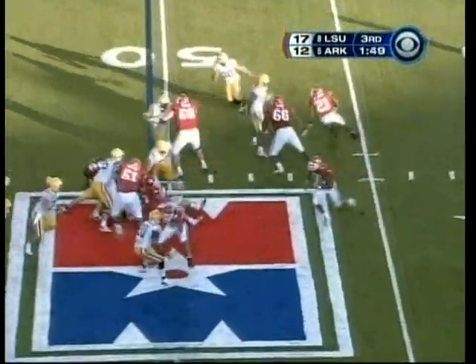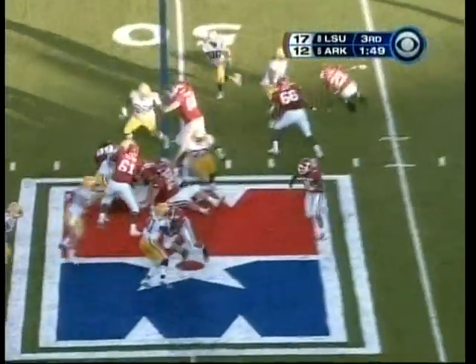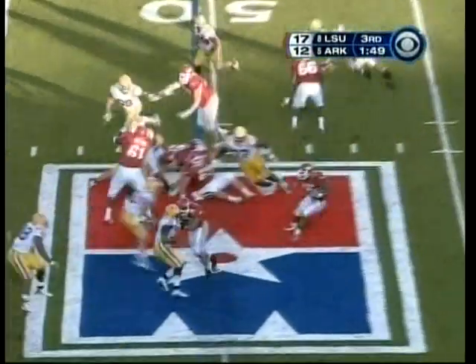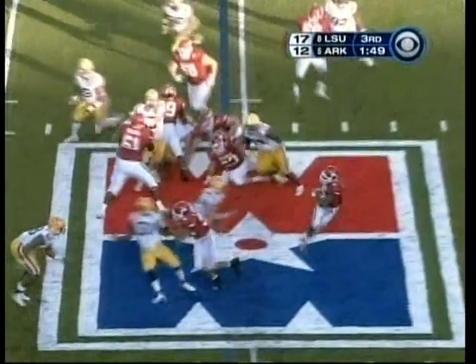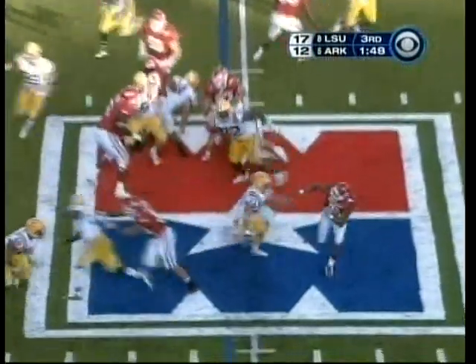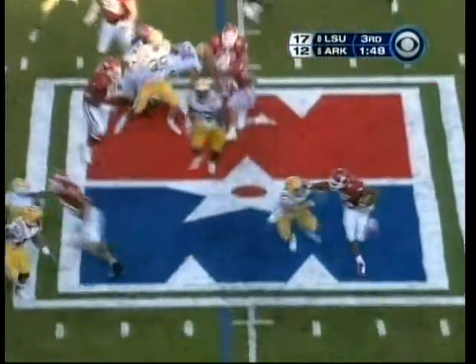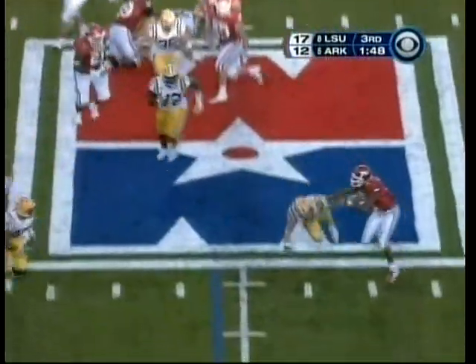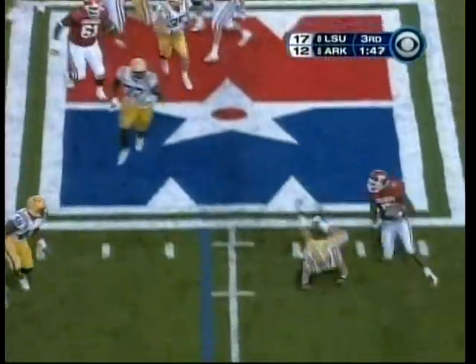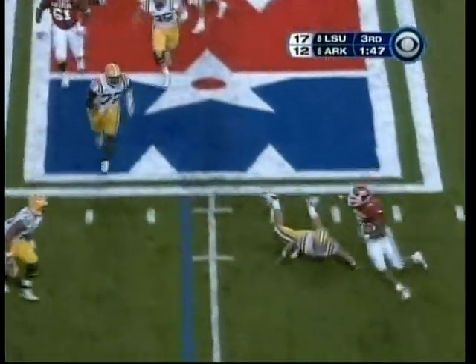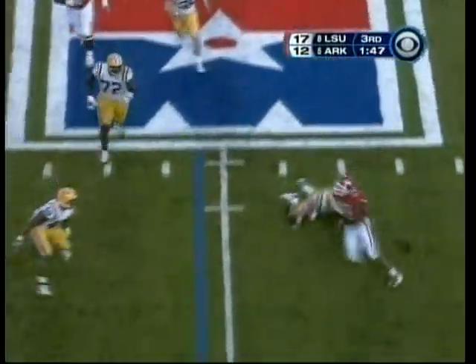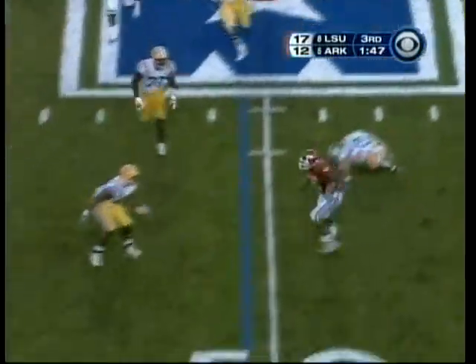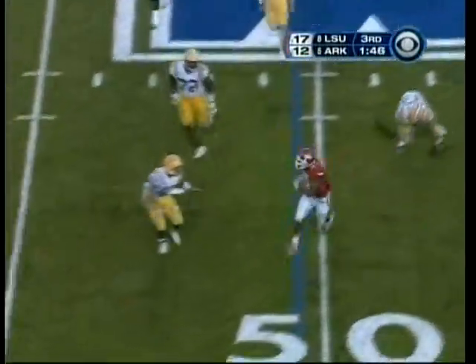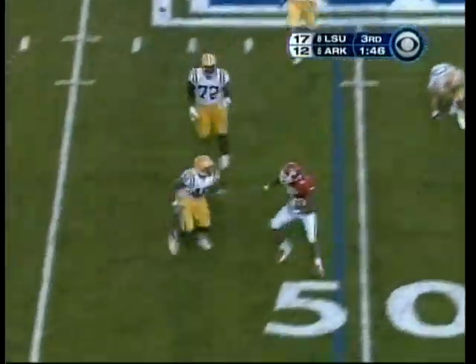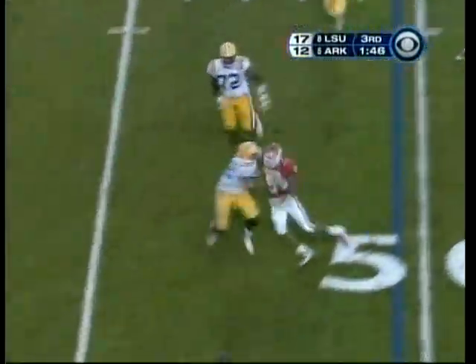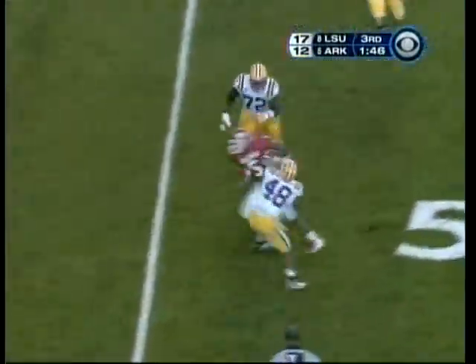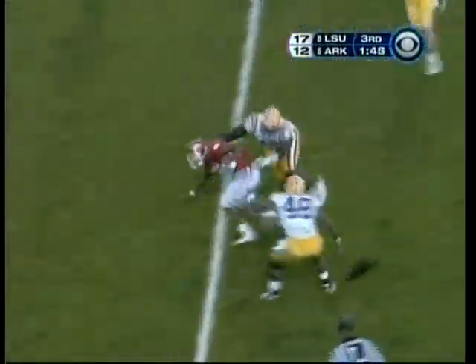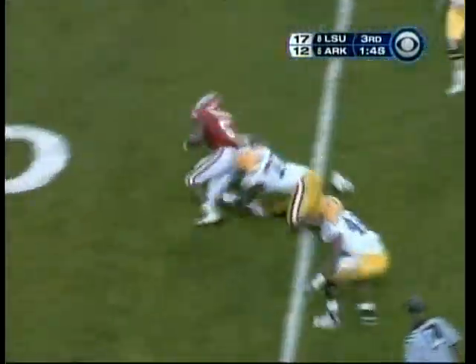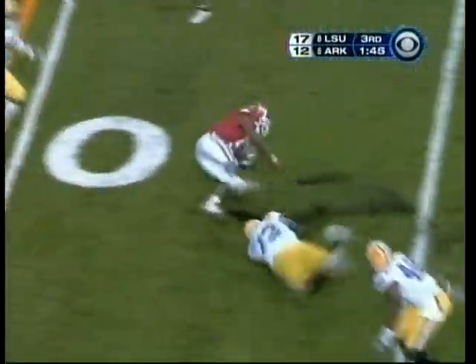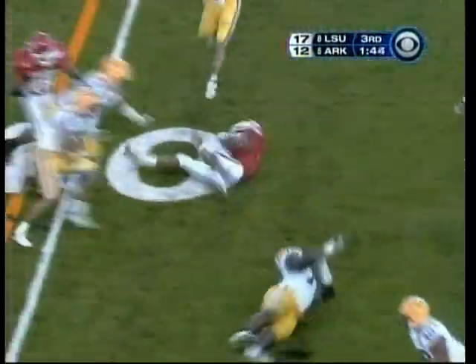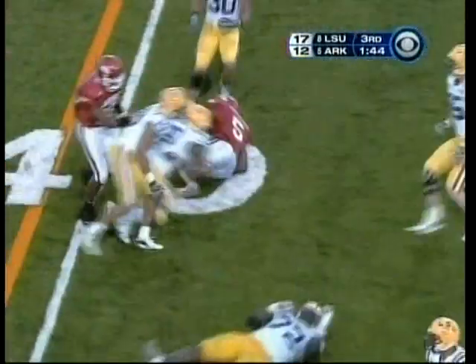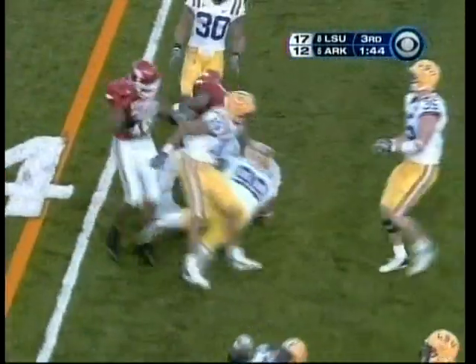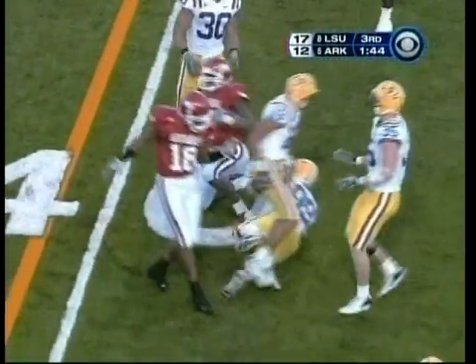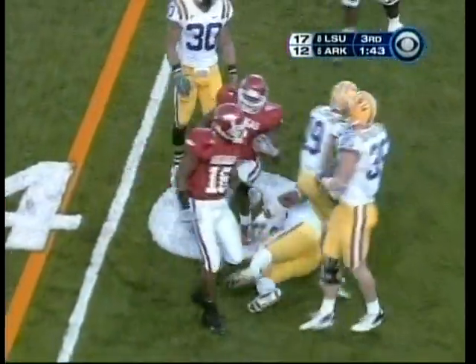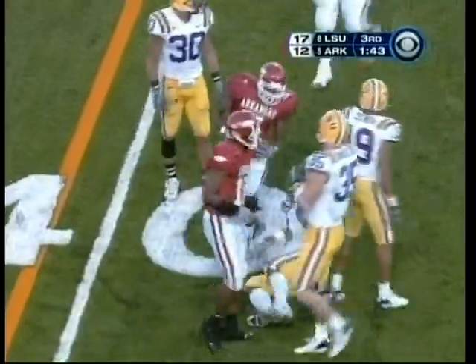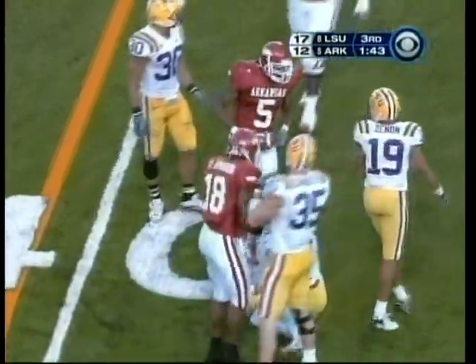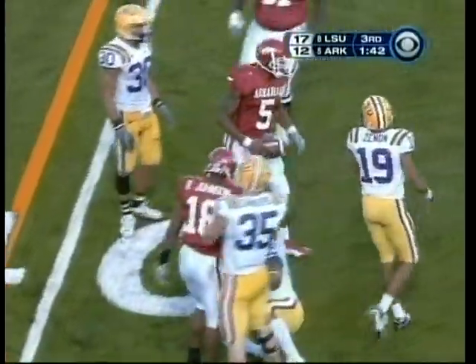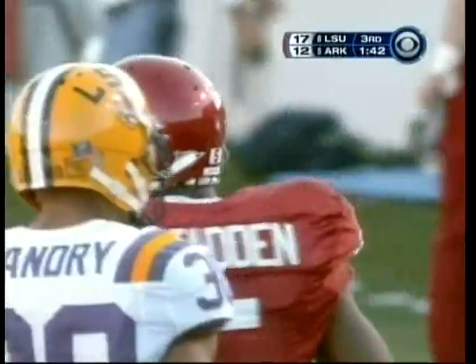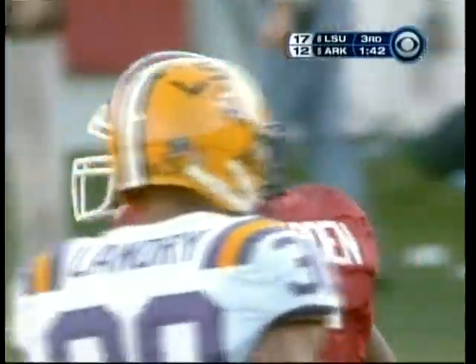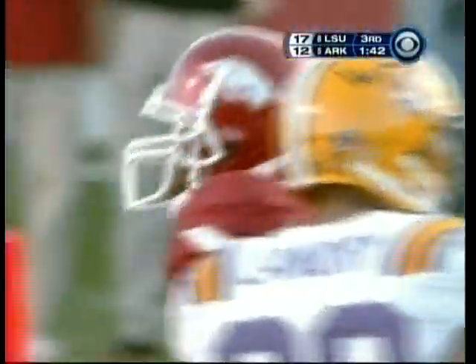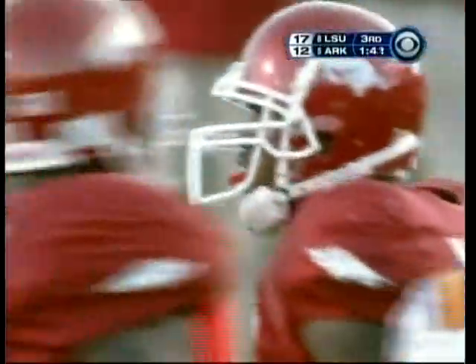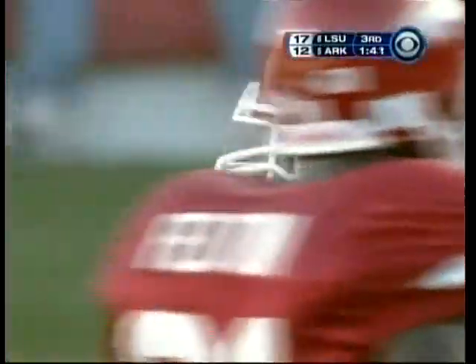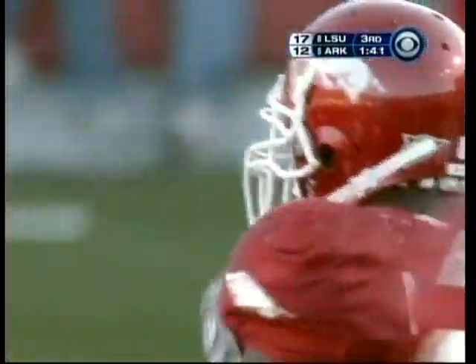Darren McFadden is a carry — really is something to watch. I don't know if it's all man coverage. Keeps it. Stiff arm. Comes another stiff arm, and a twist. Guy's pretty good, isn't he?